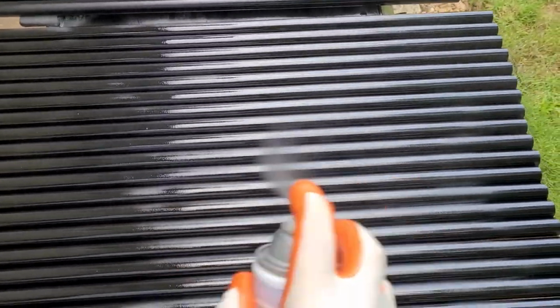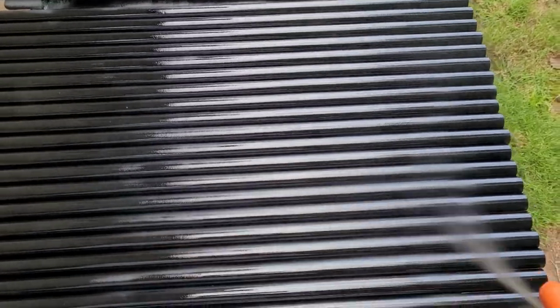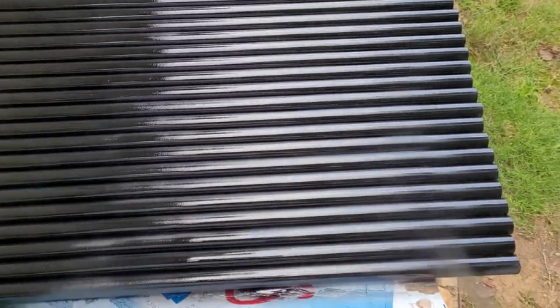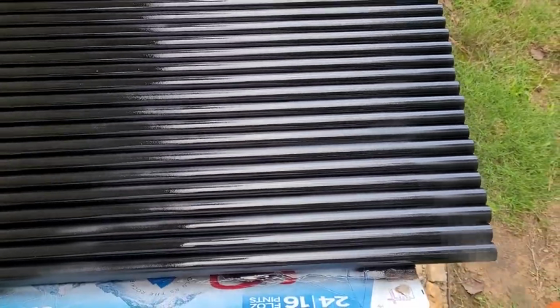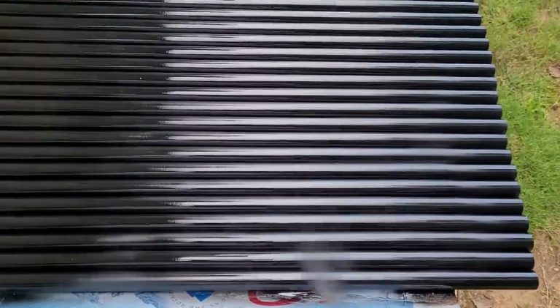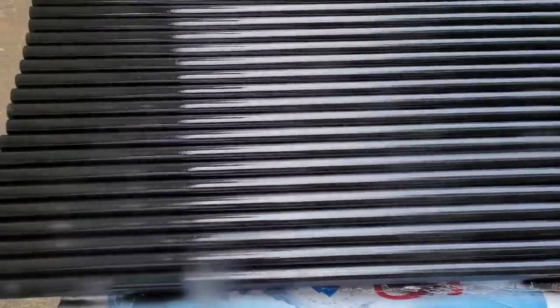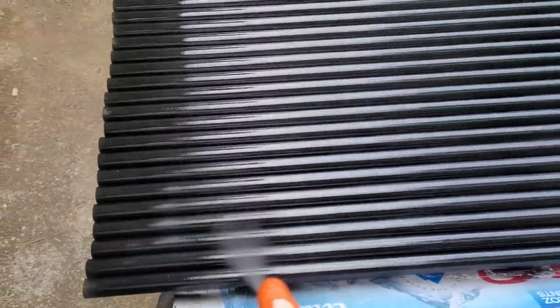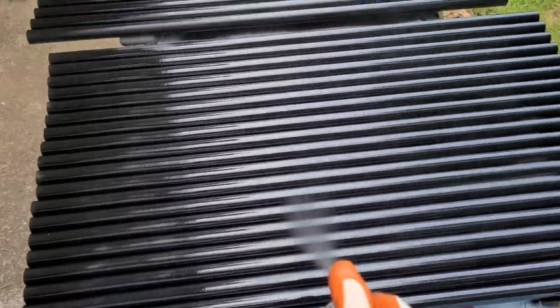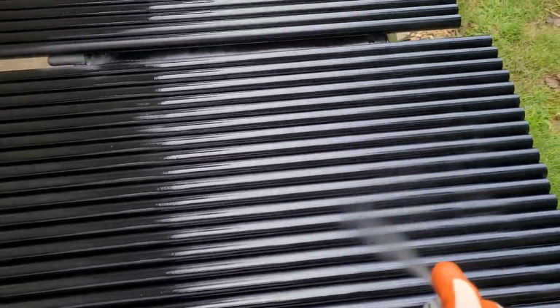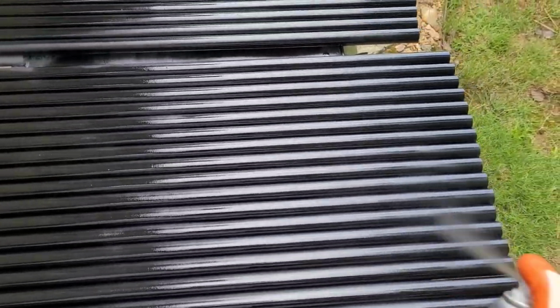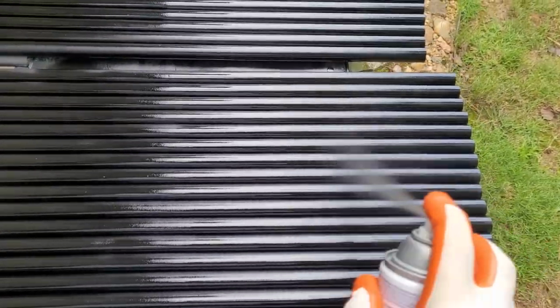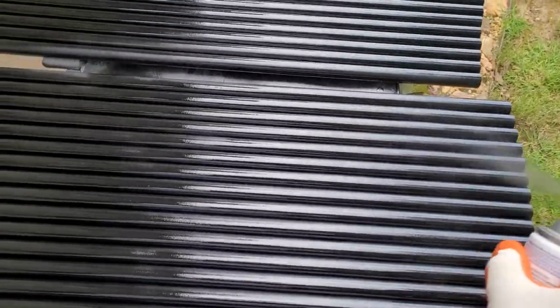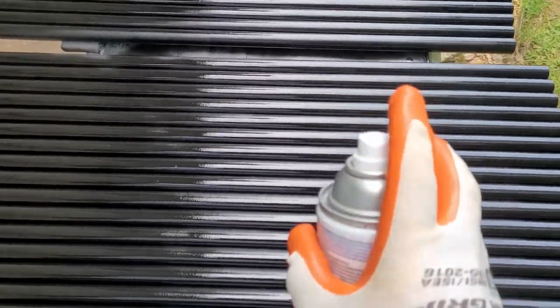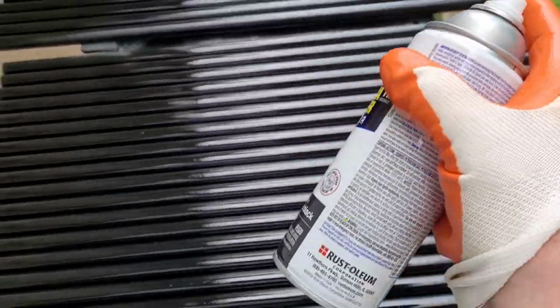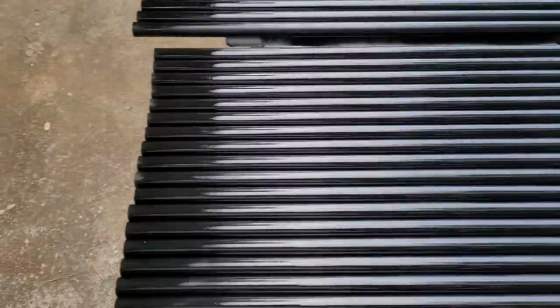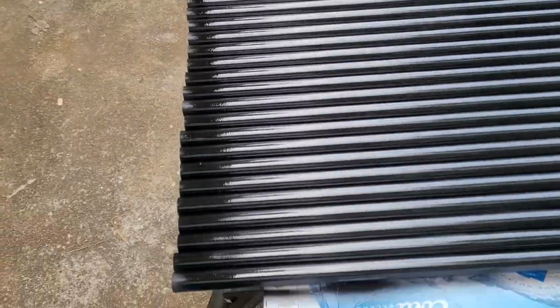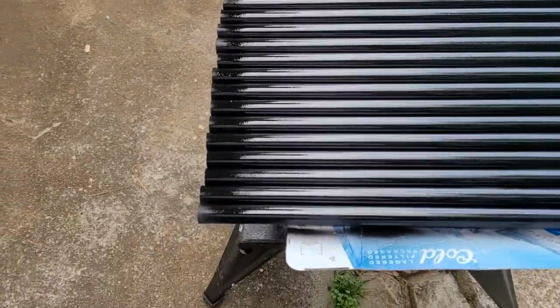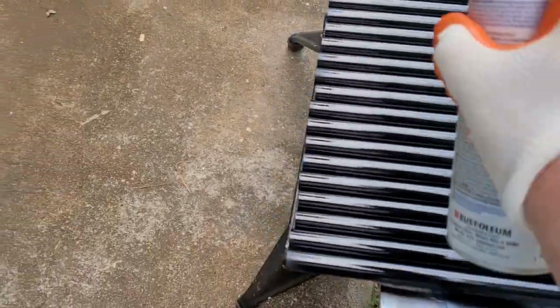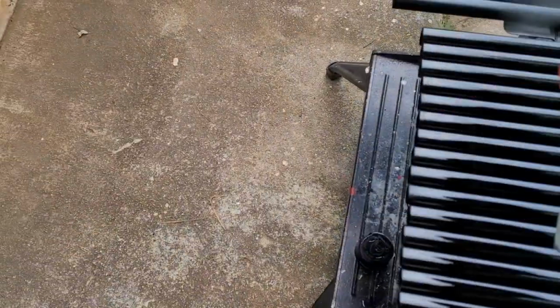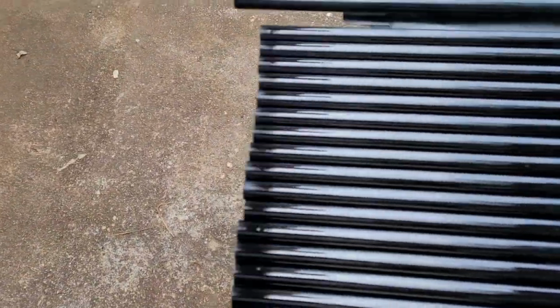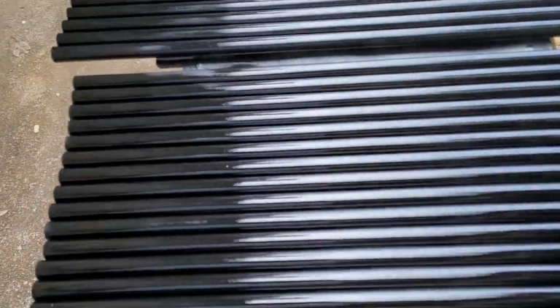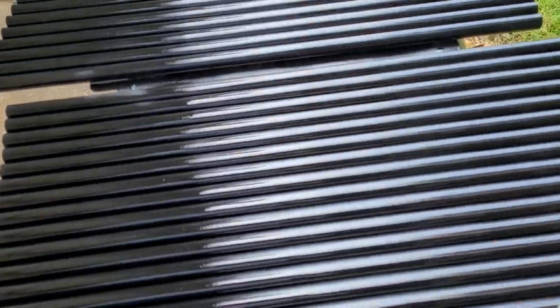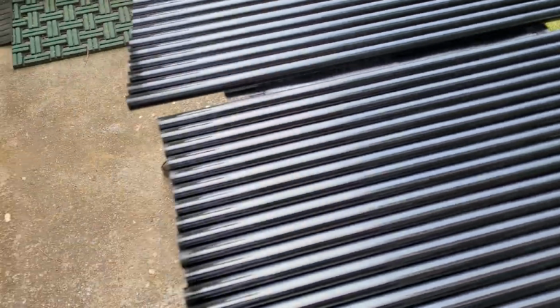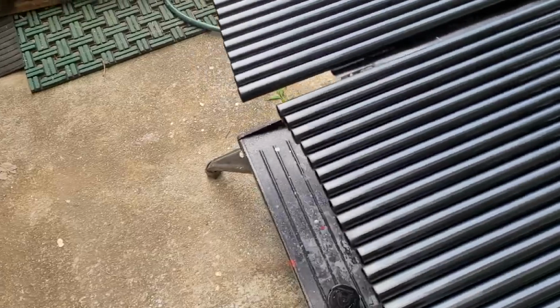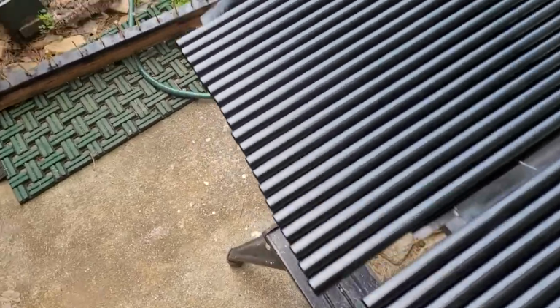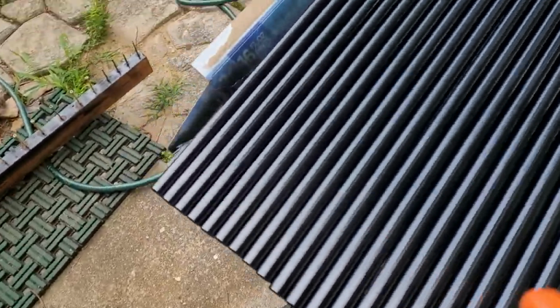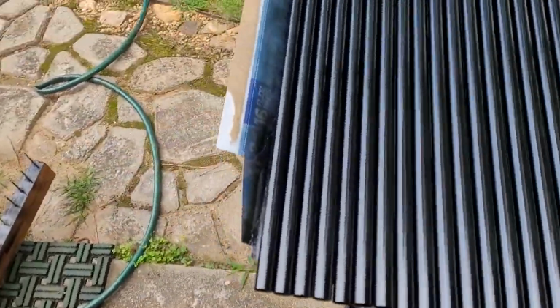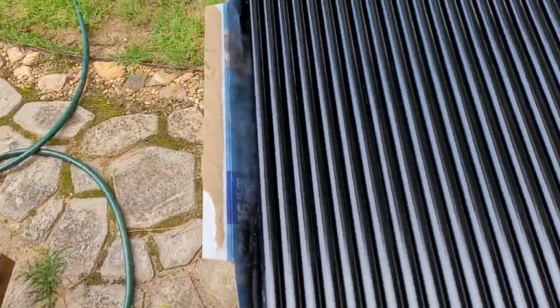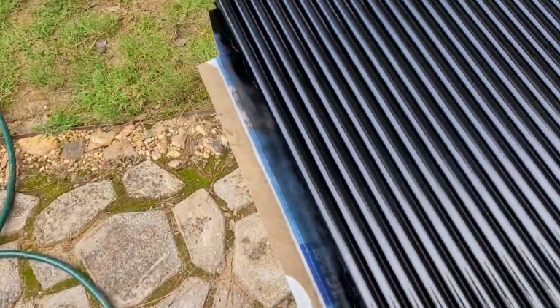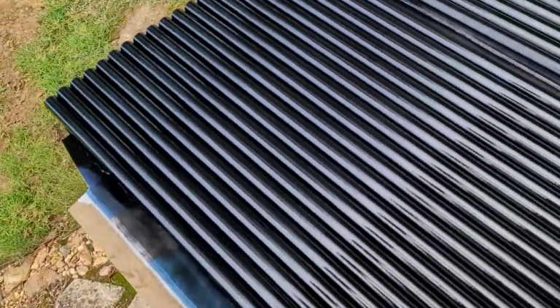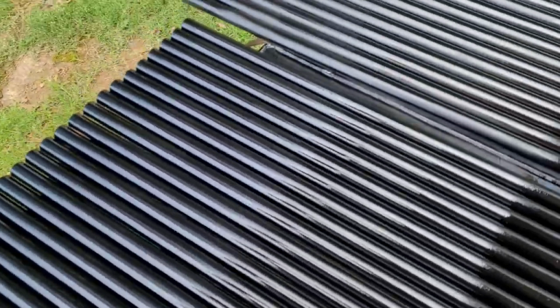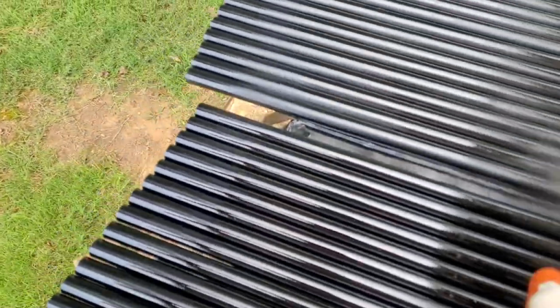There we go — that's nicely improved. I chose to go with a gloss black. It's just got a little cleaner look to it, I think, than the flat black does.